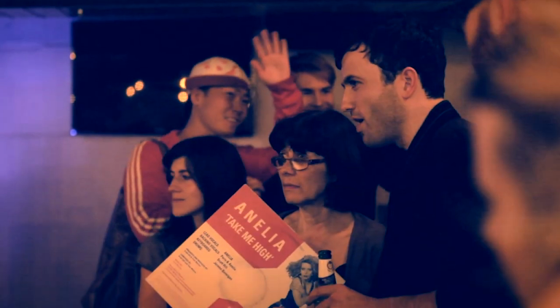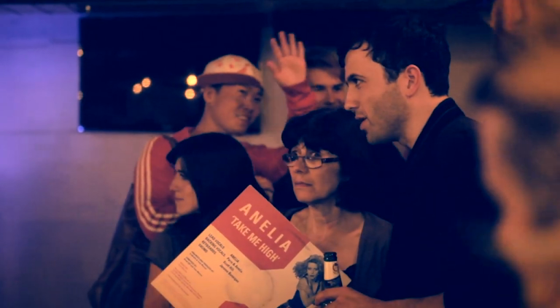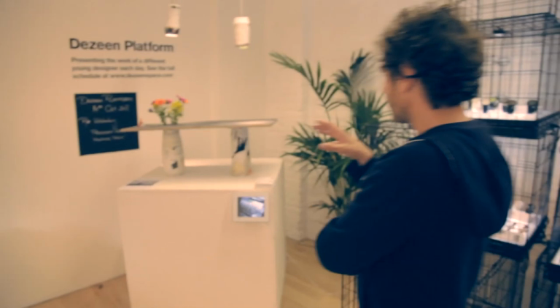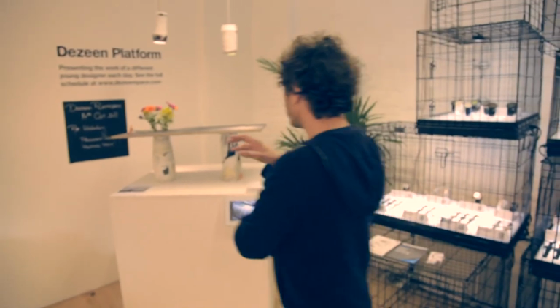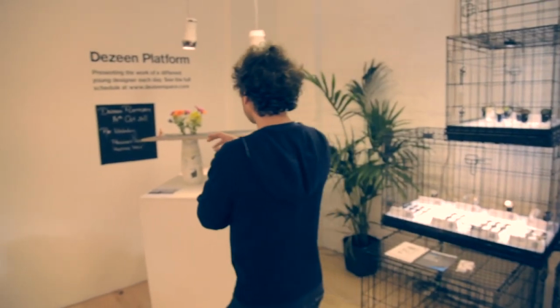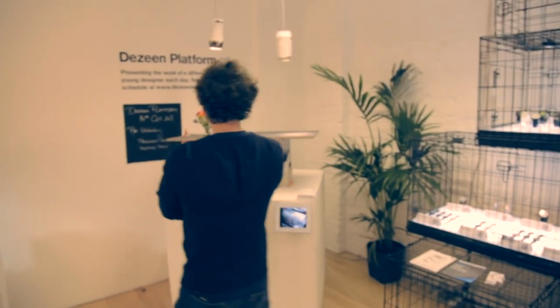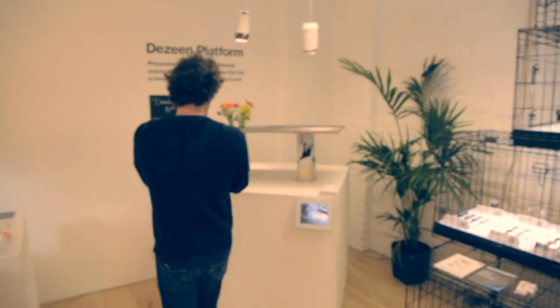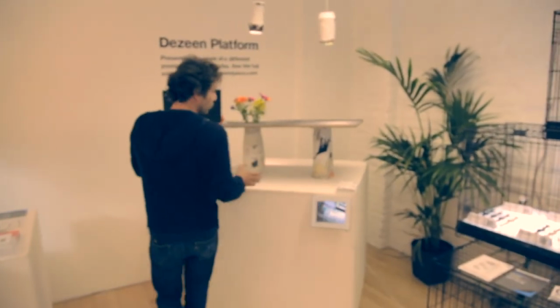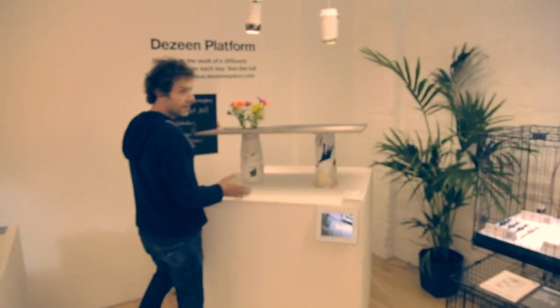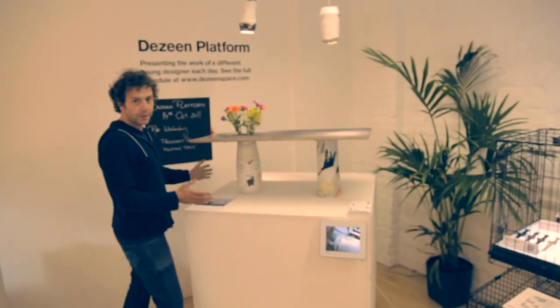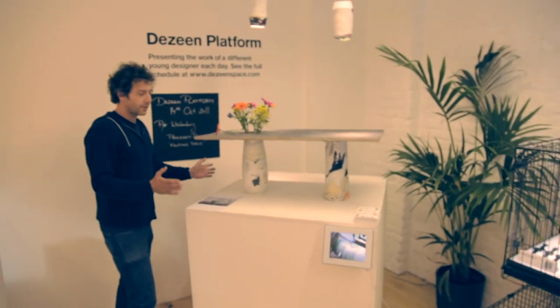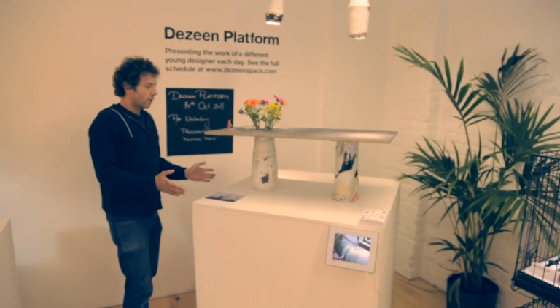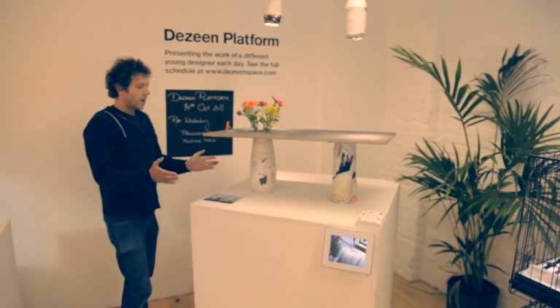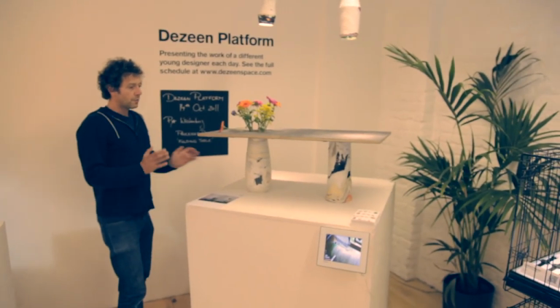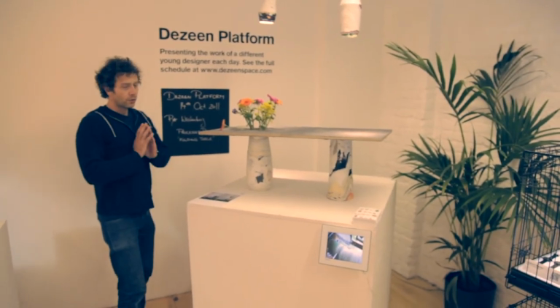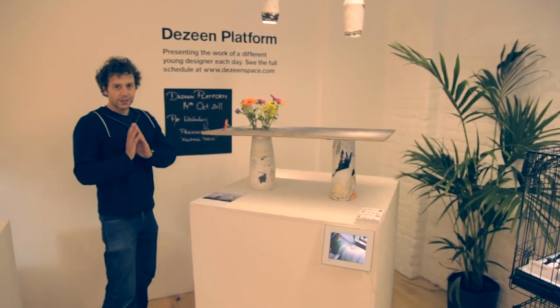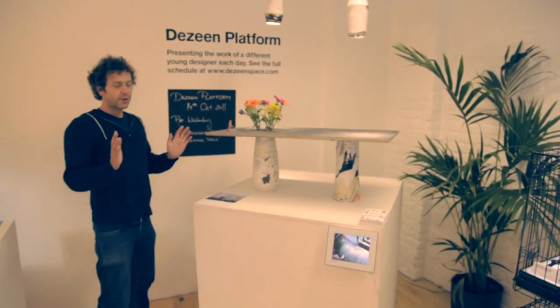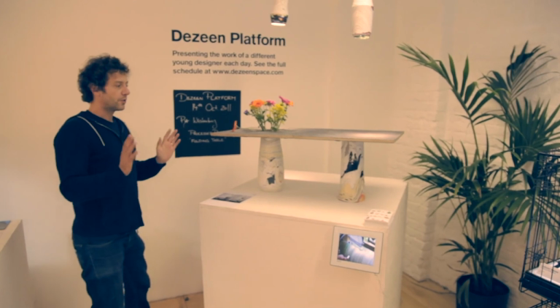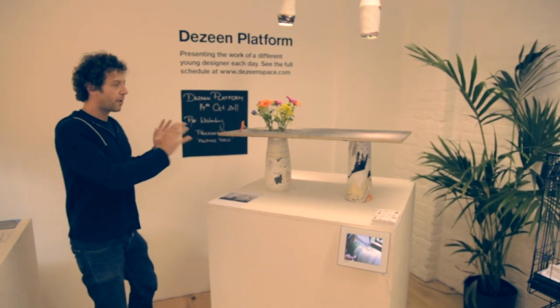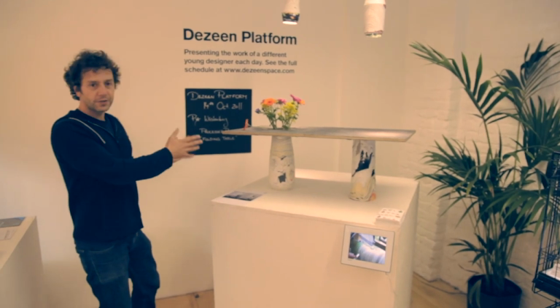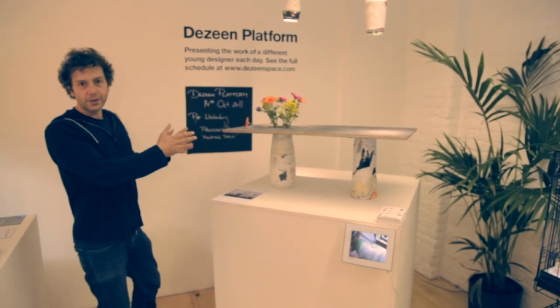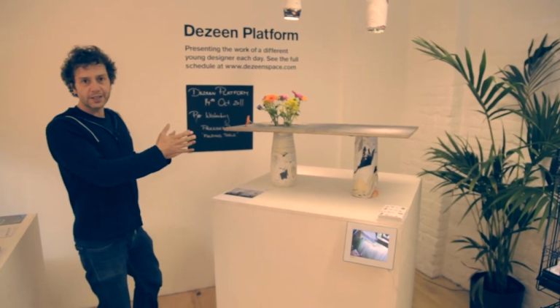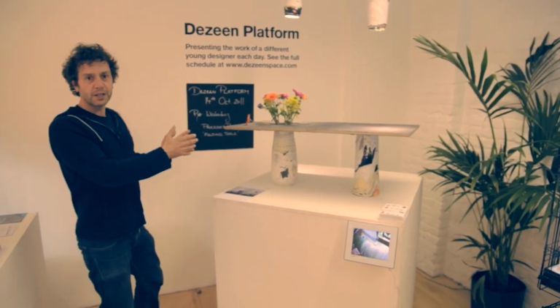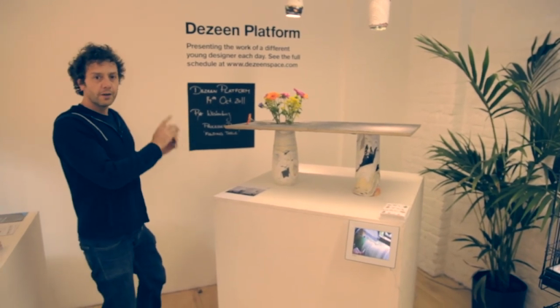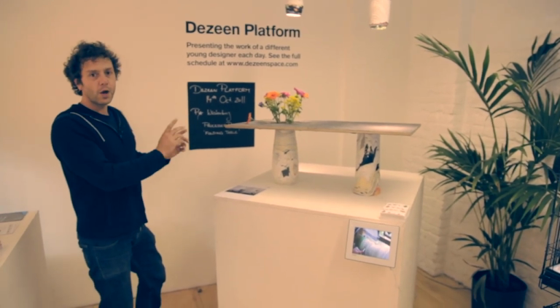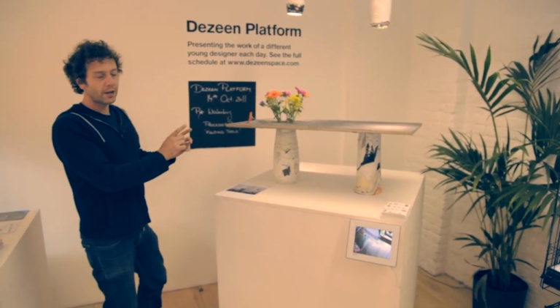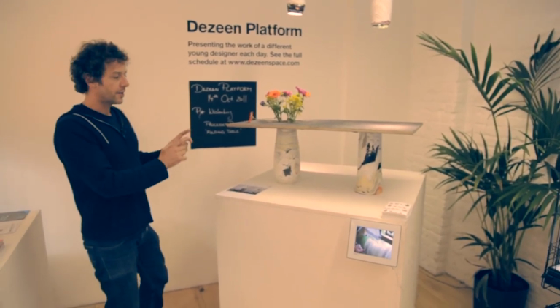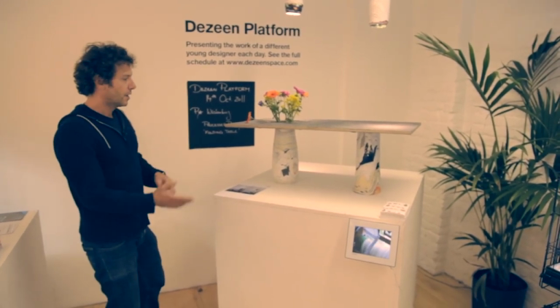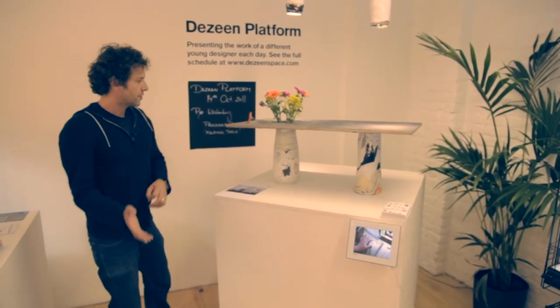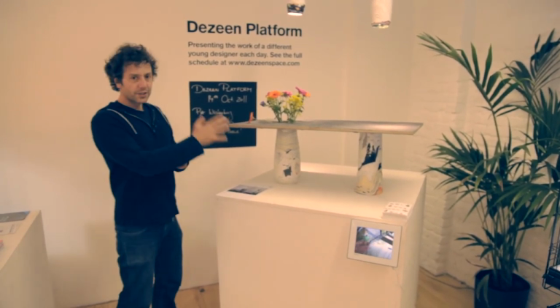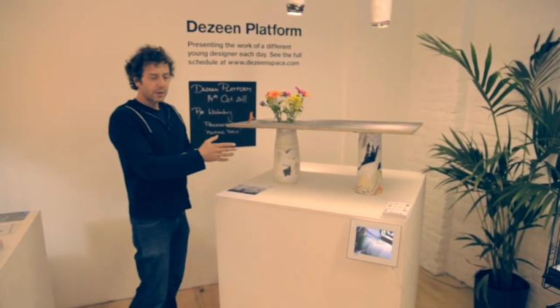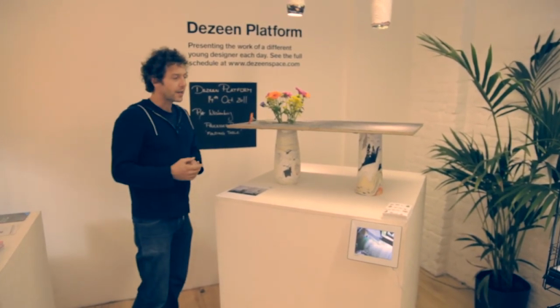We set up a thing which we call Dezean Platform, which is a square metre plinth where we put out the call to designers around the world to propose things that they could exhibit here for one day only. So this changes day by day.